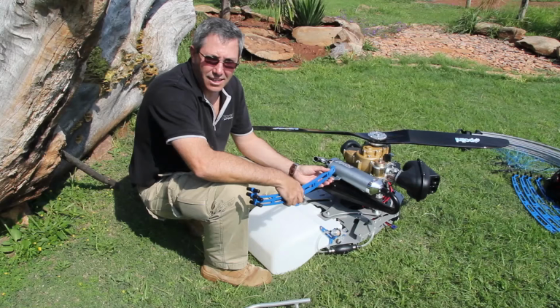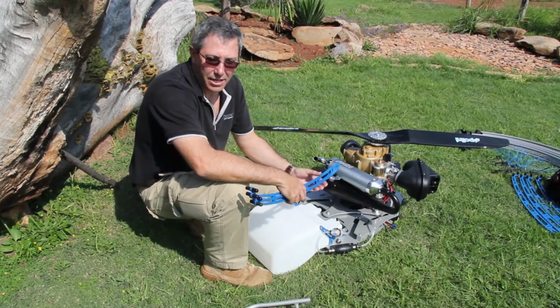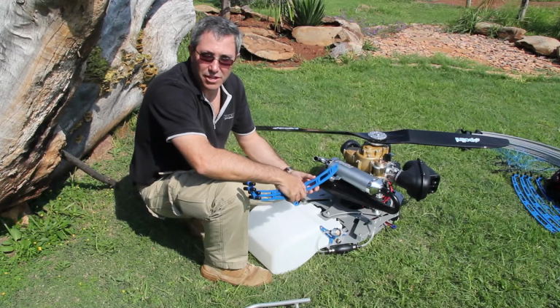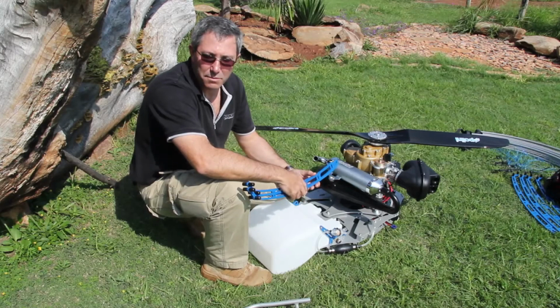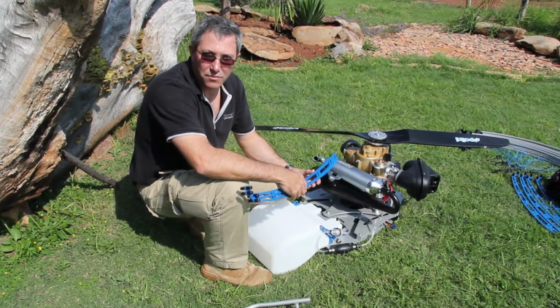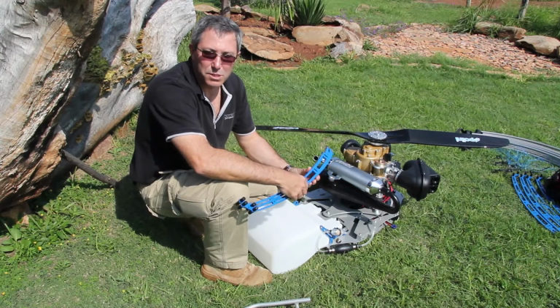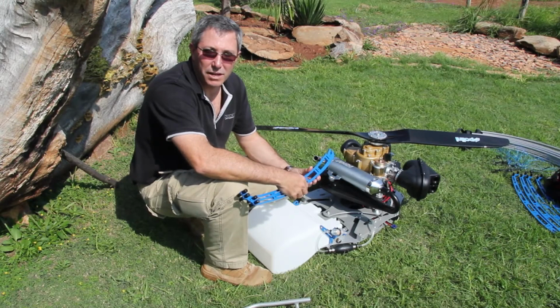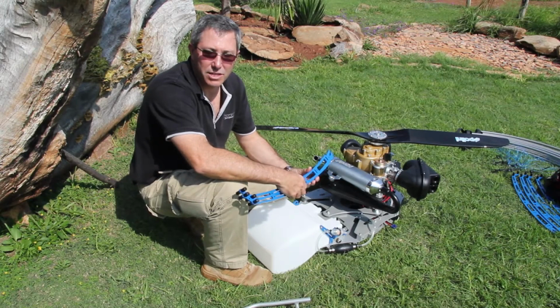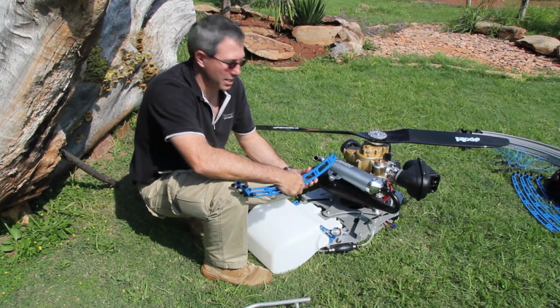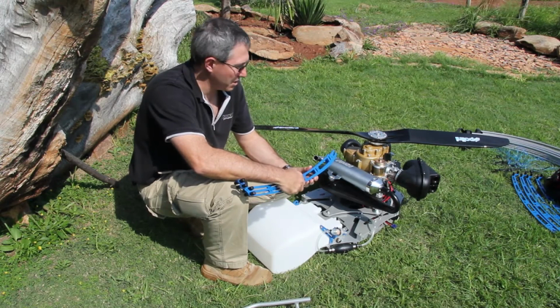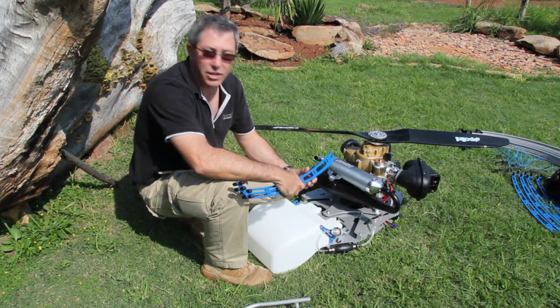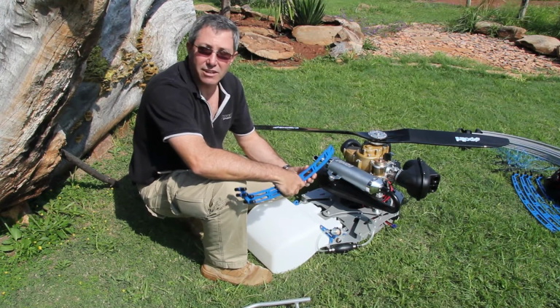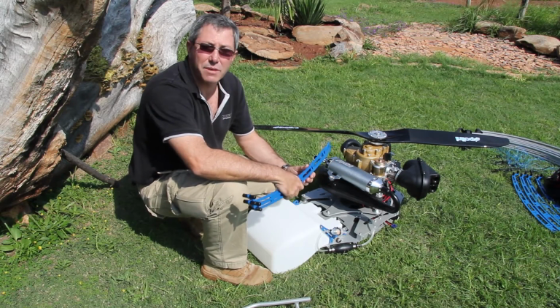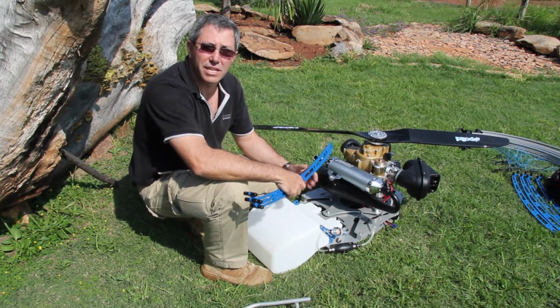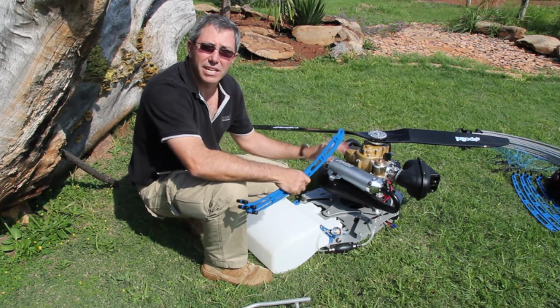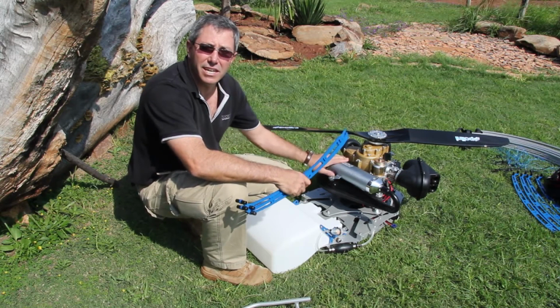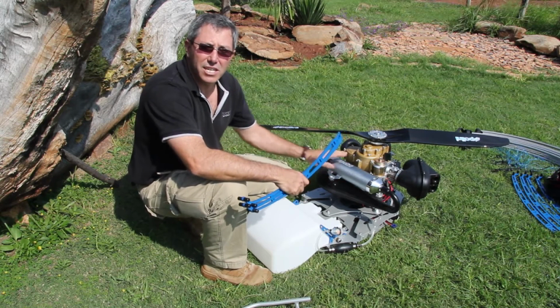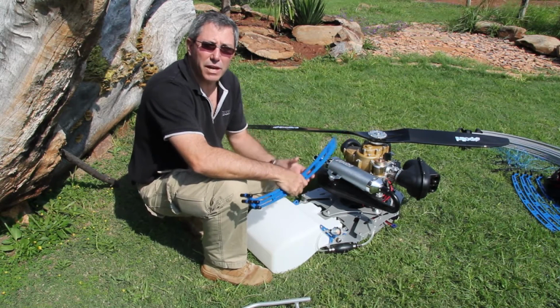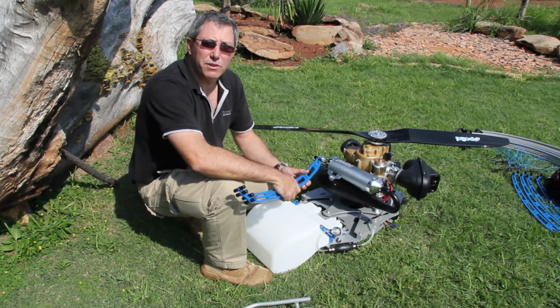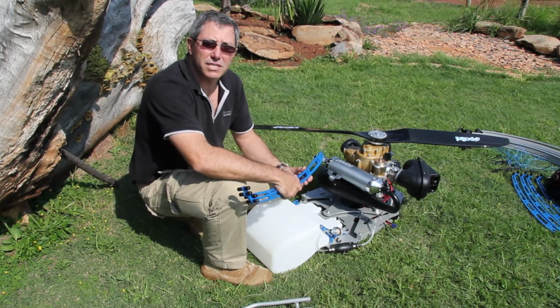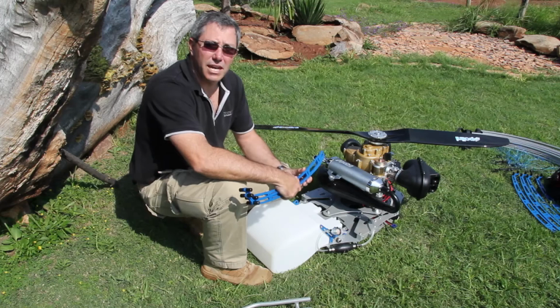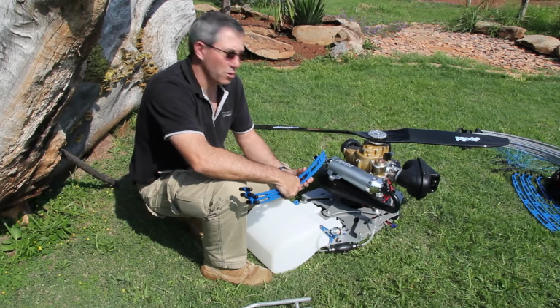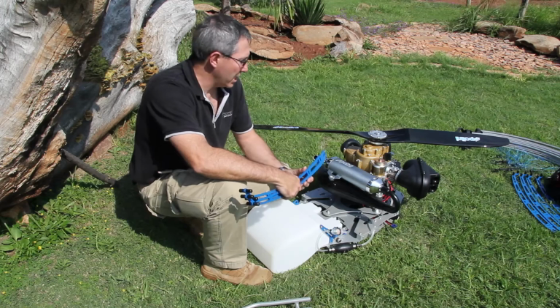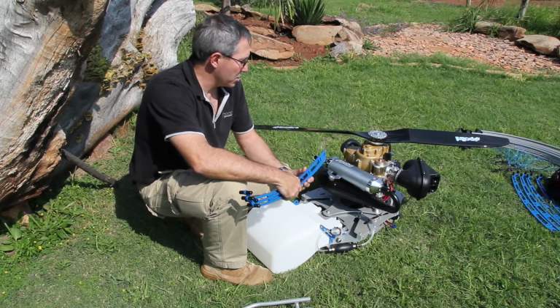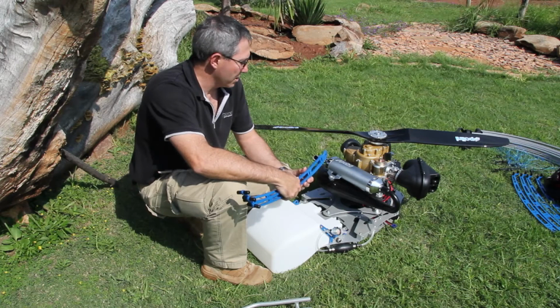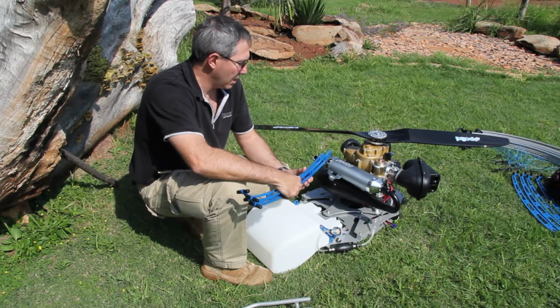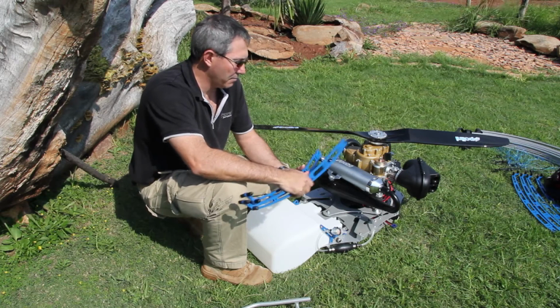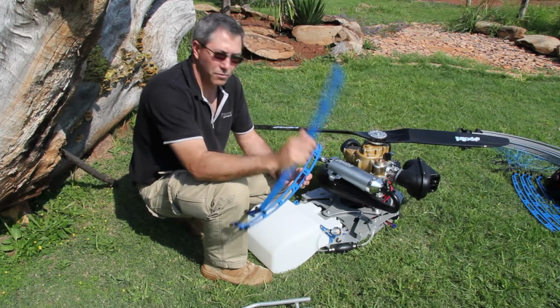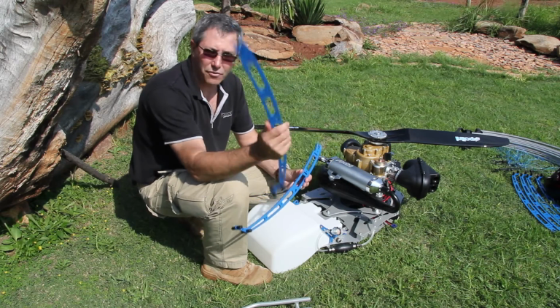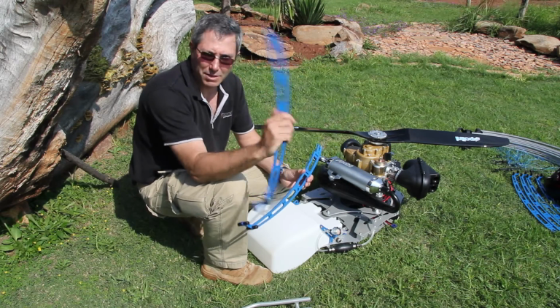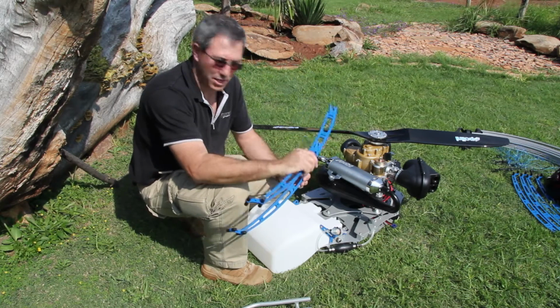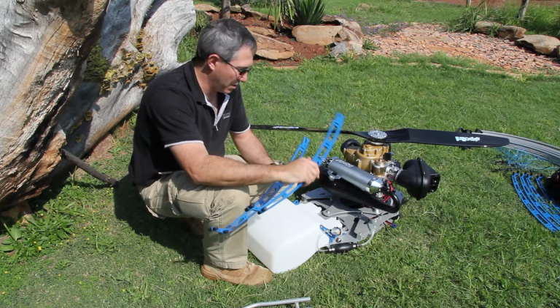Hi, I'm Tony Gibson from SpiderWorks and I'm going to show you how to assemble the SpiderWorks Paulini engine — well, the frame, let's put it that way.